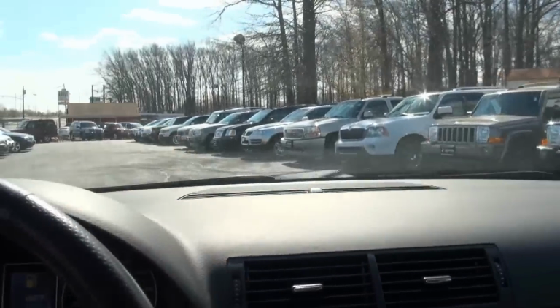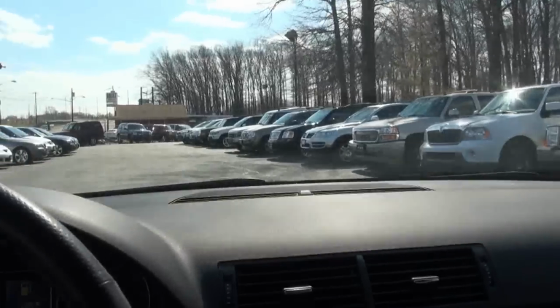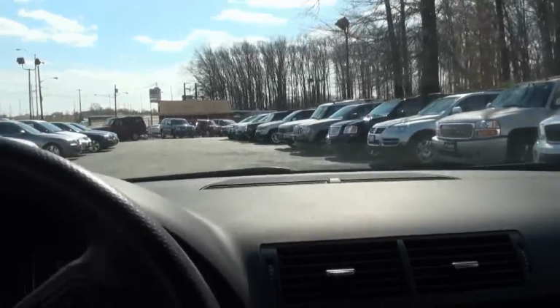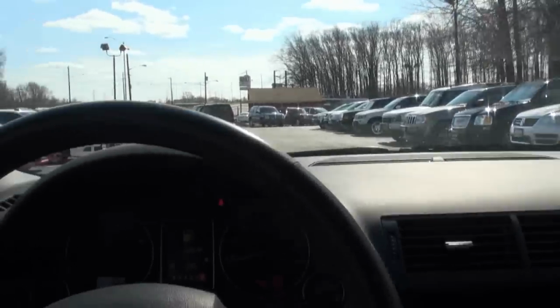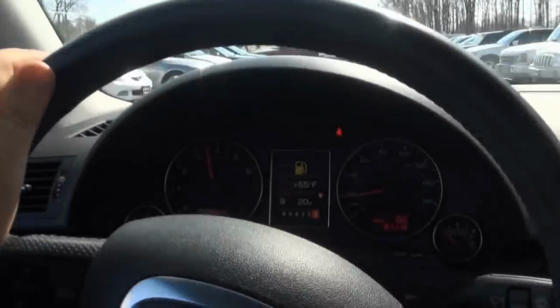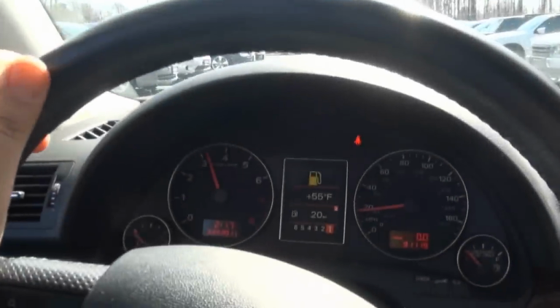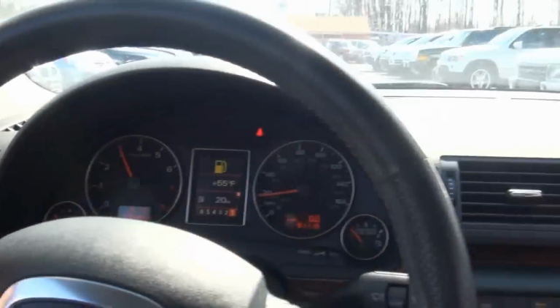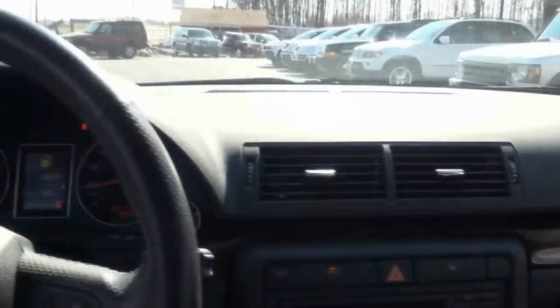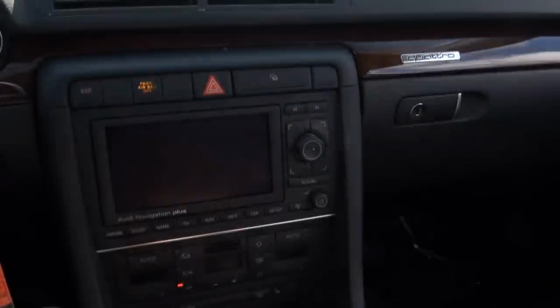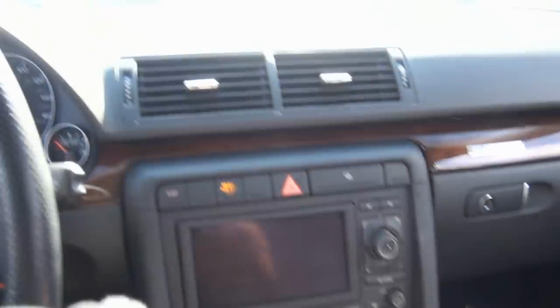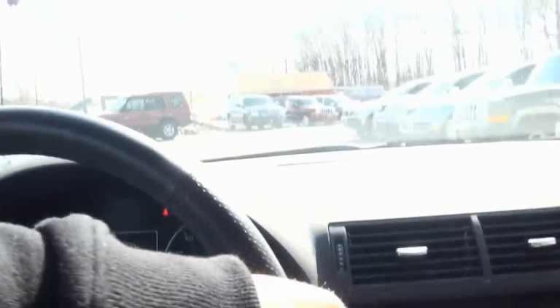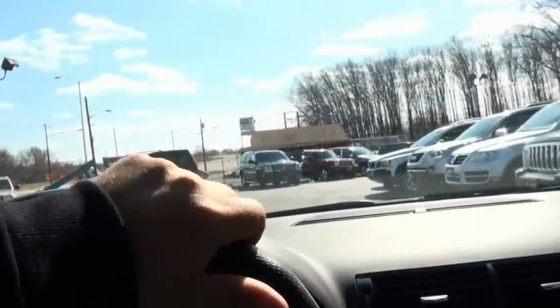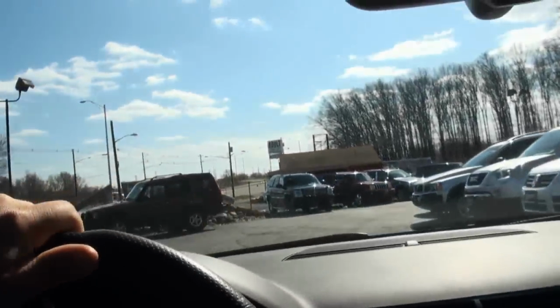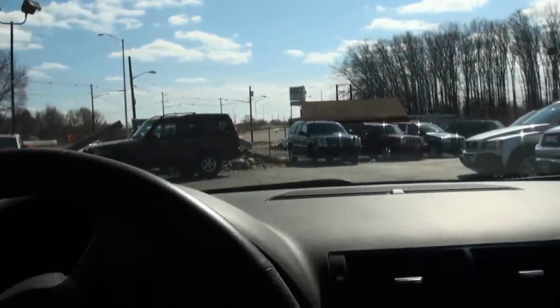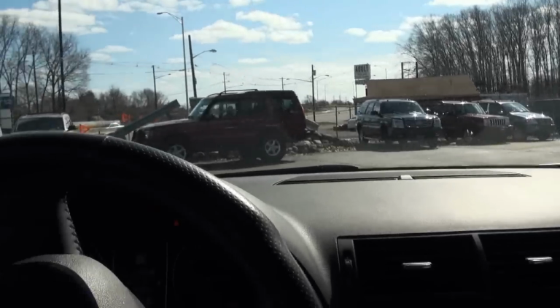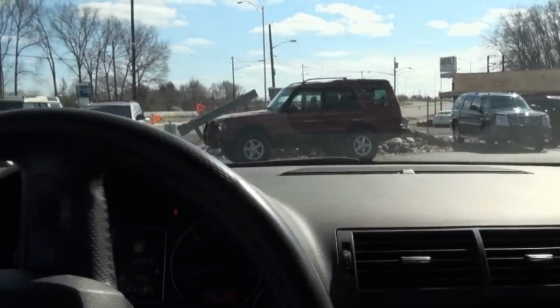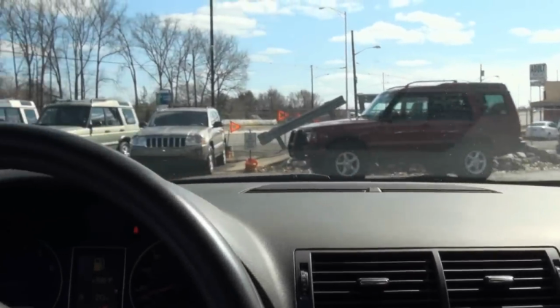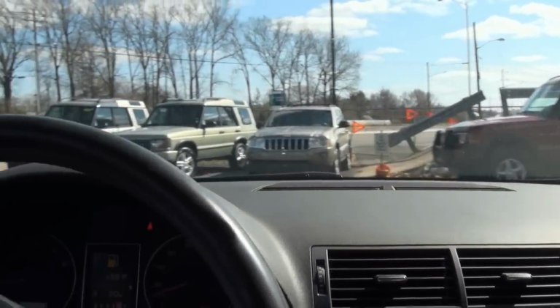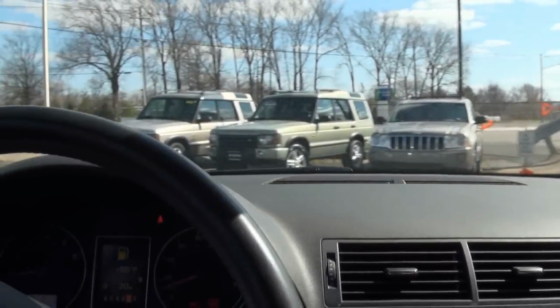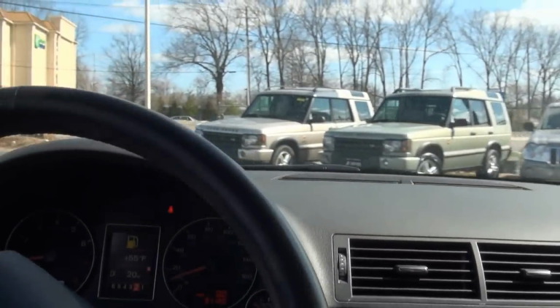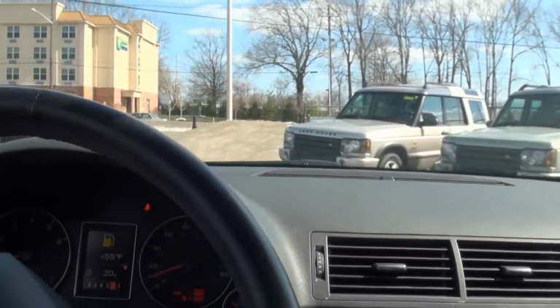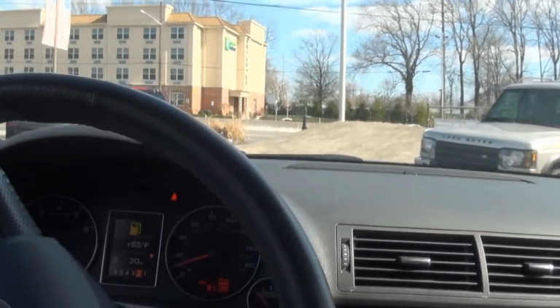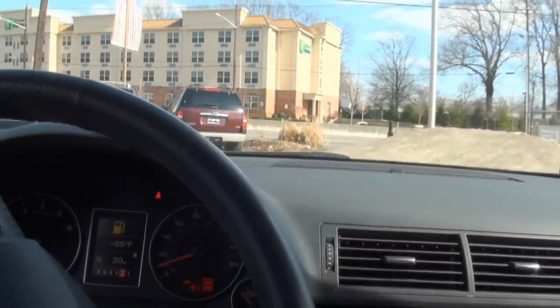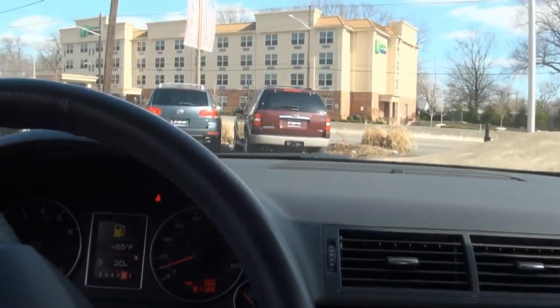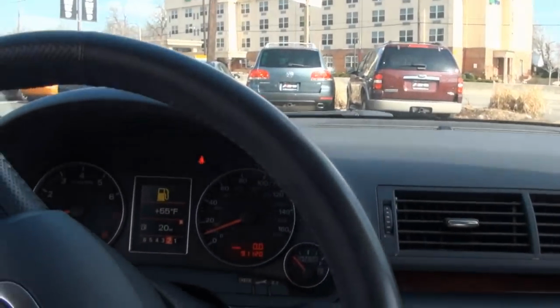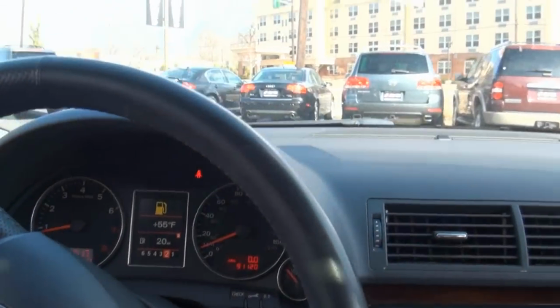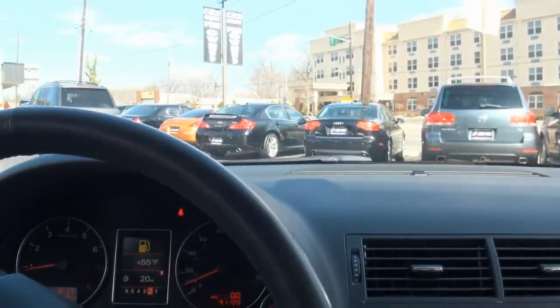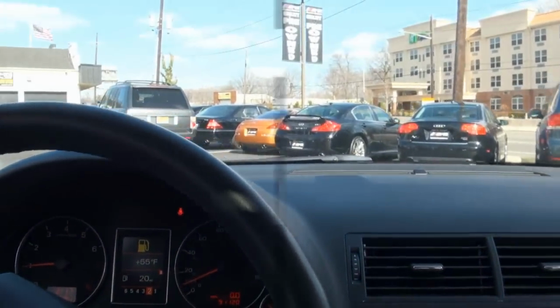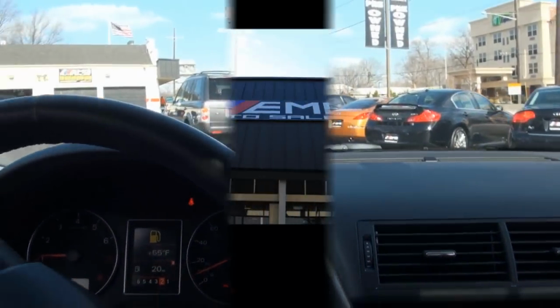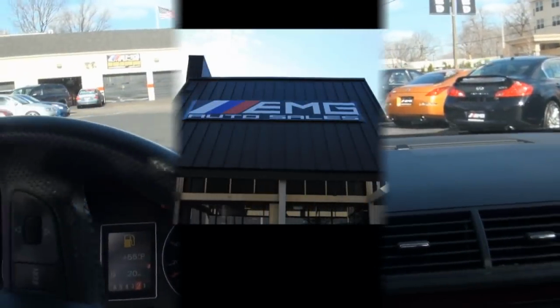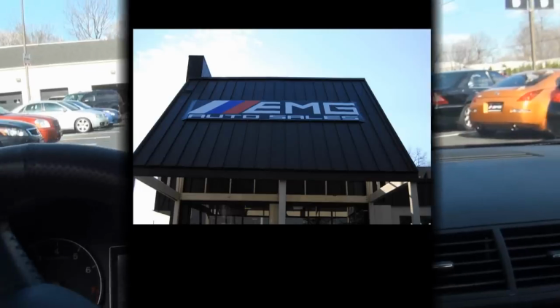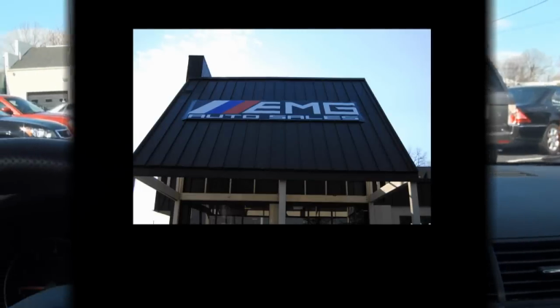We have many other vehicles in stock at great prices. Call us if you need financing and speak to one of our sales representatives. Thank you.